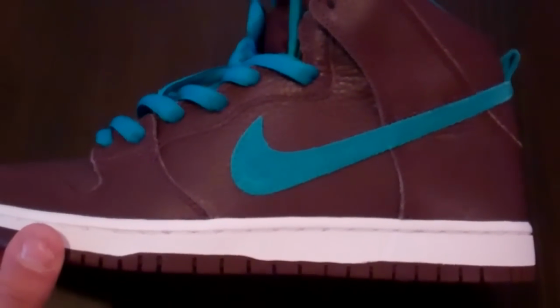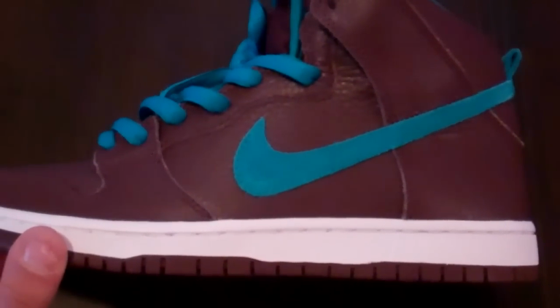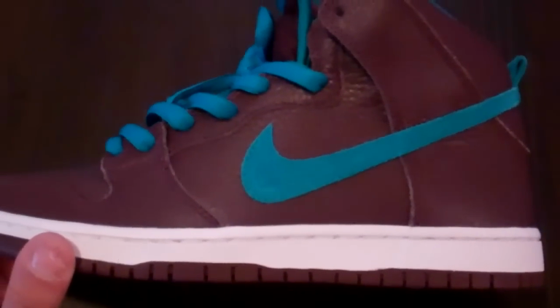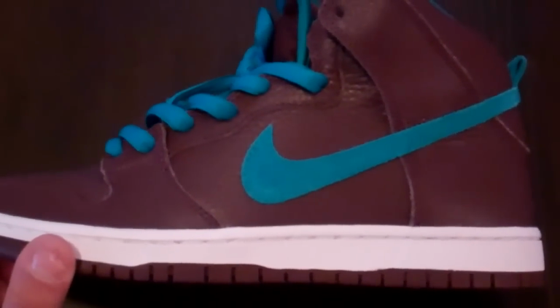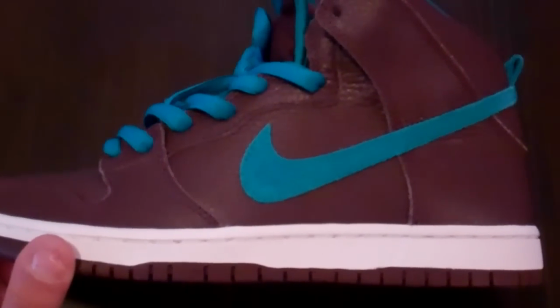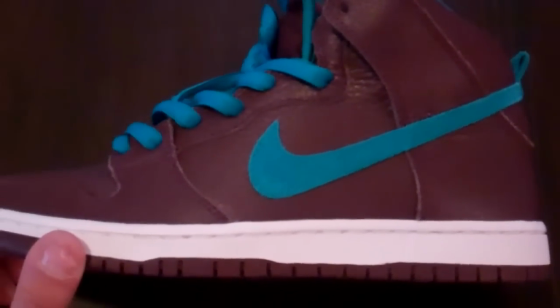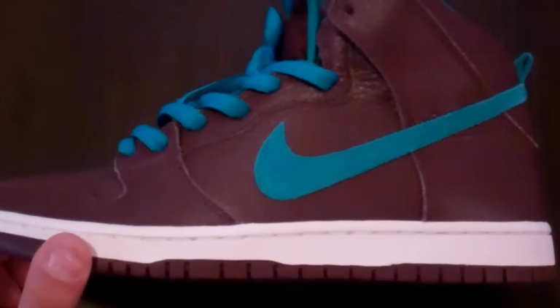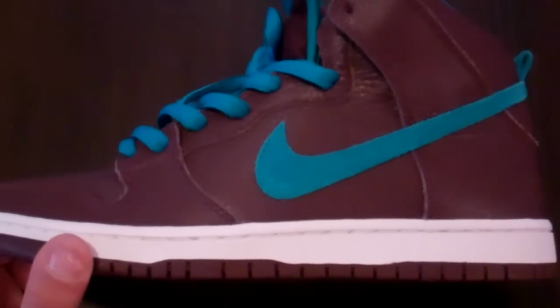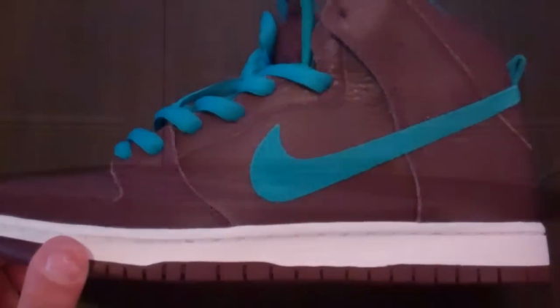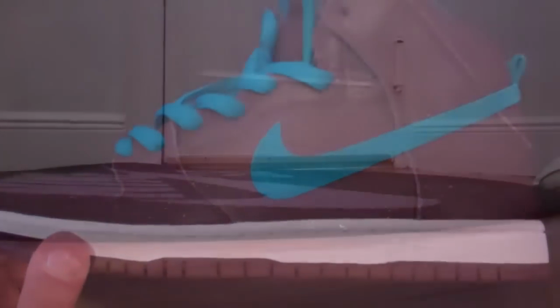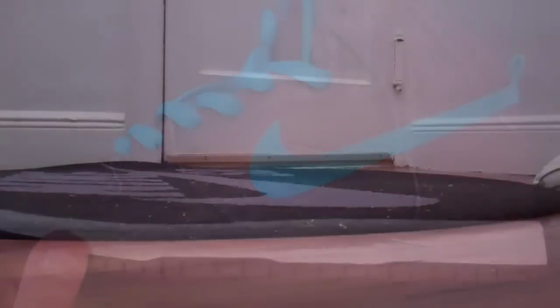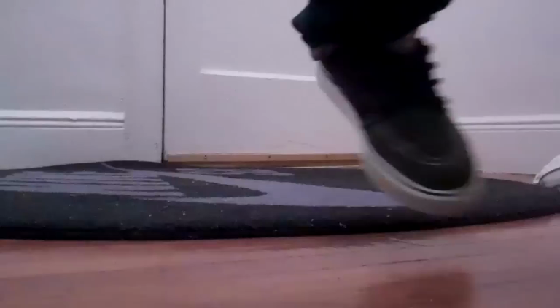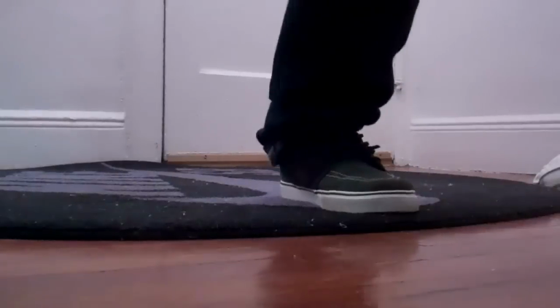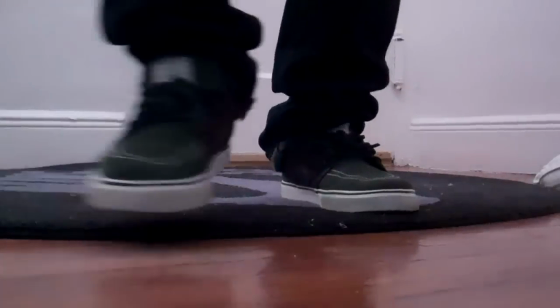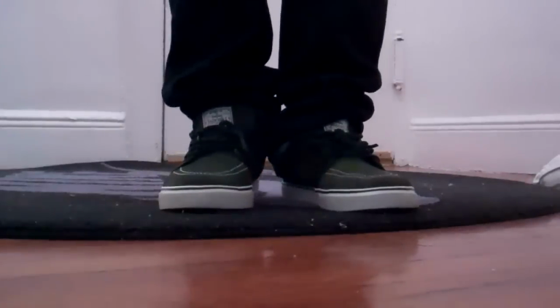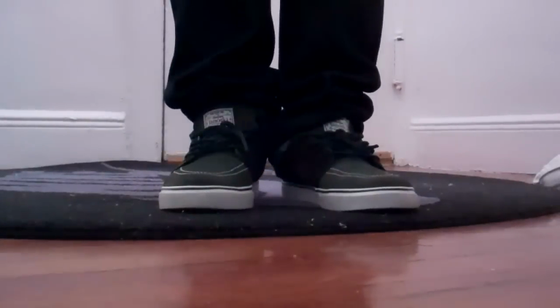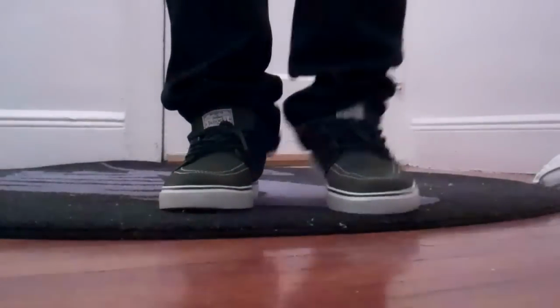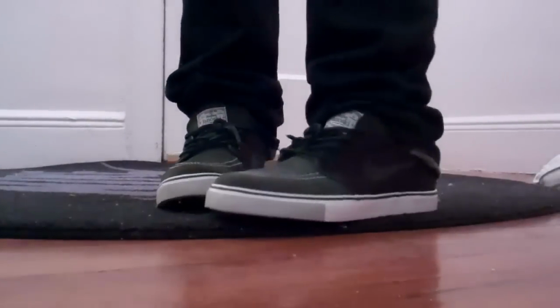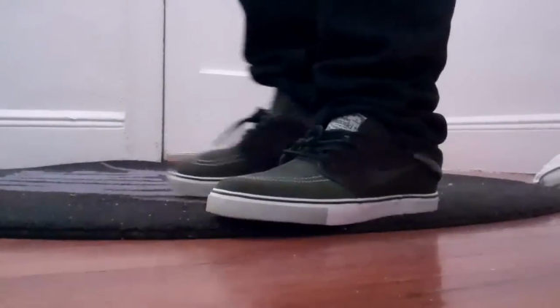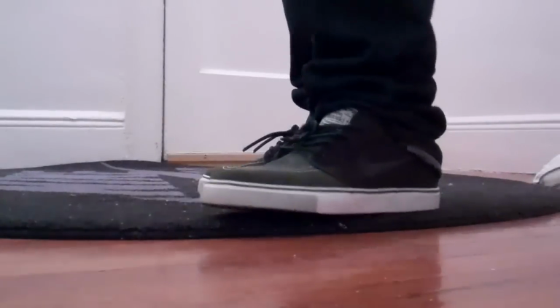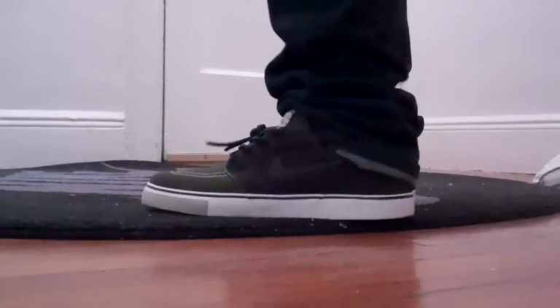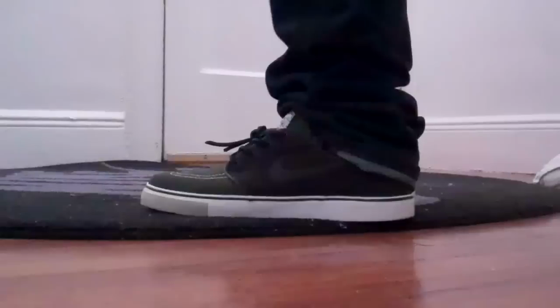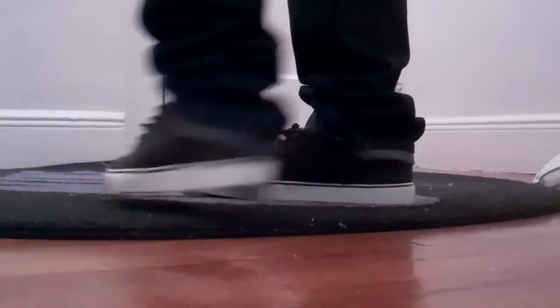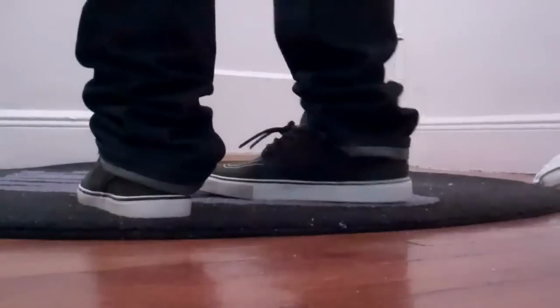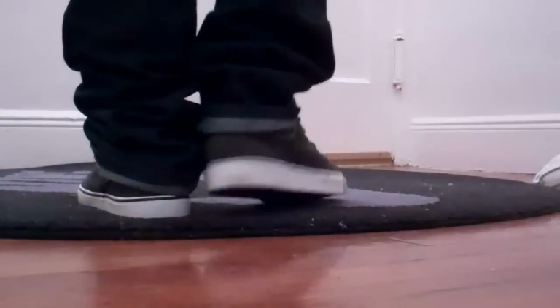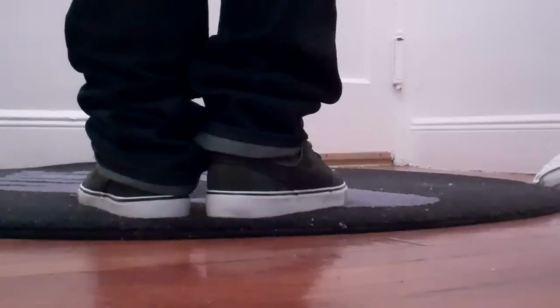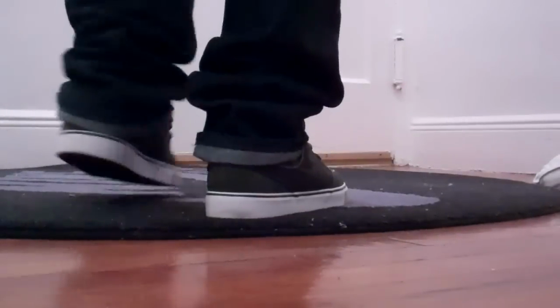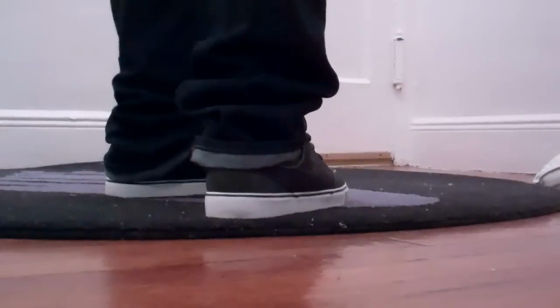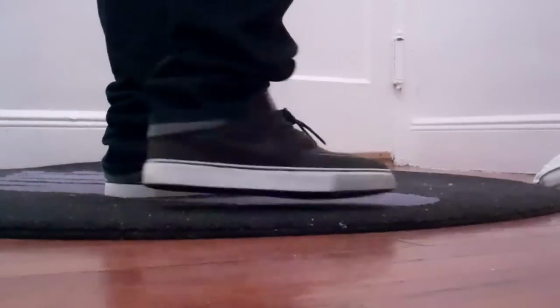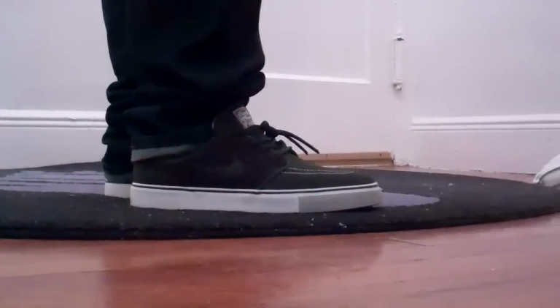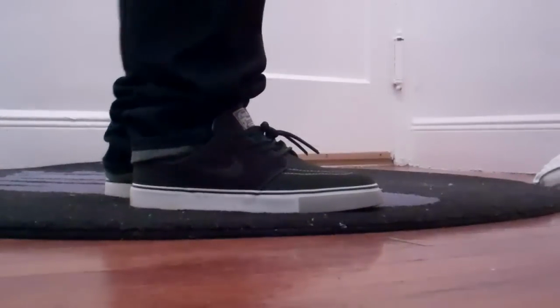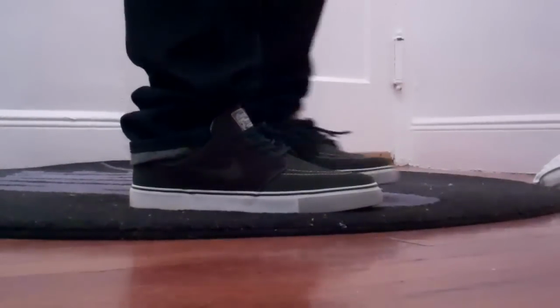I'll show you what I'm wearing on feet, and these on feet right now. Thanks again — Janowski's on feet. Clean, simple, very comfortable for me.